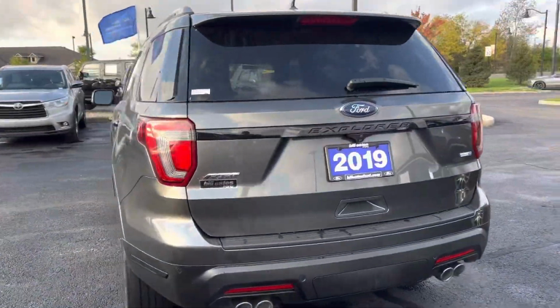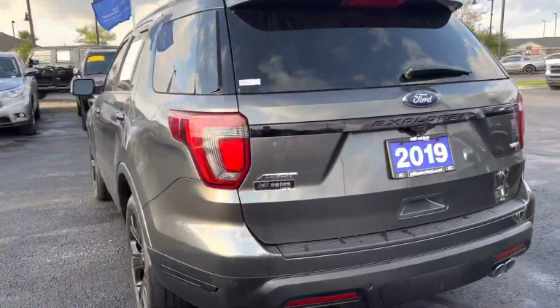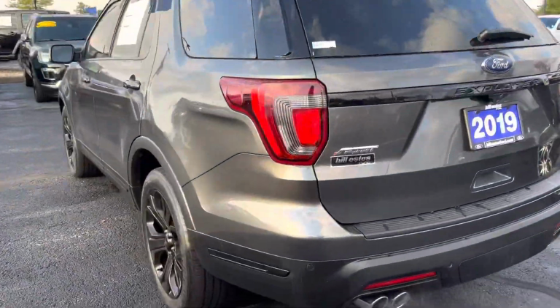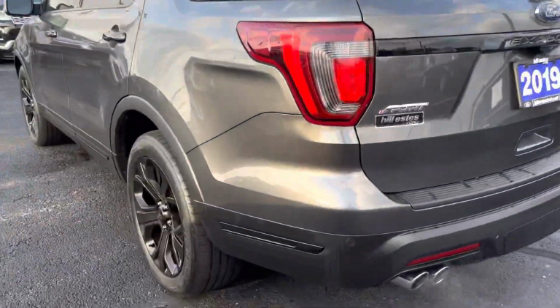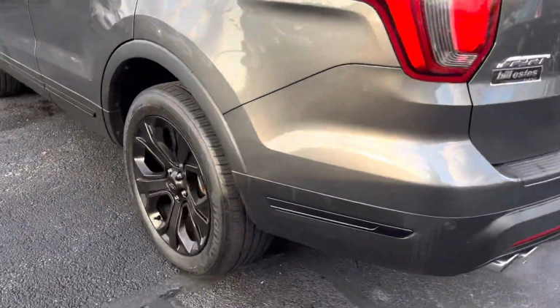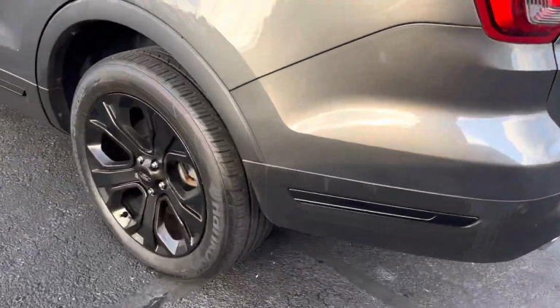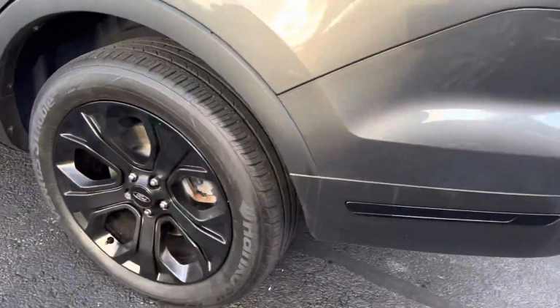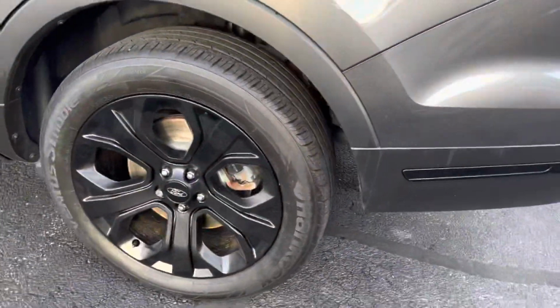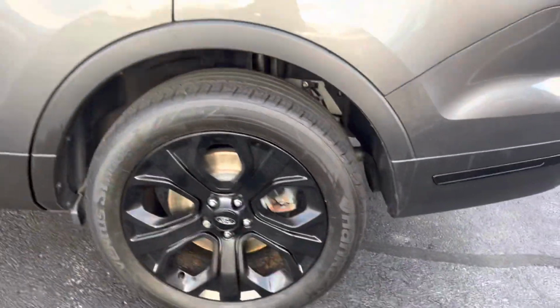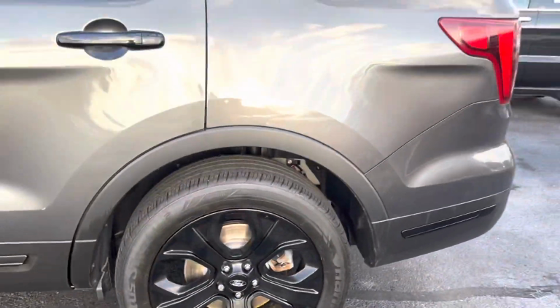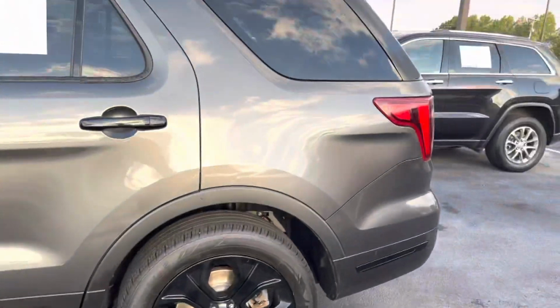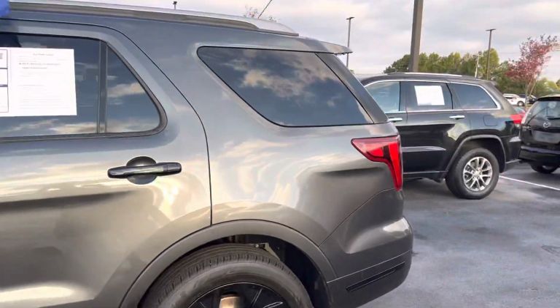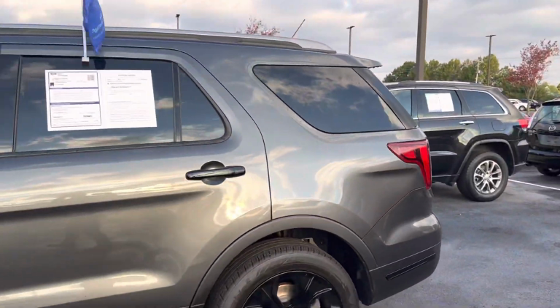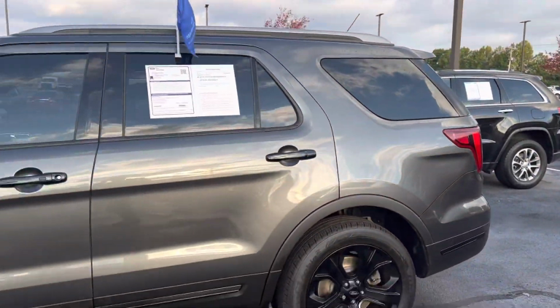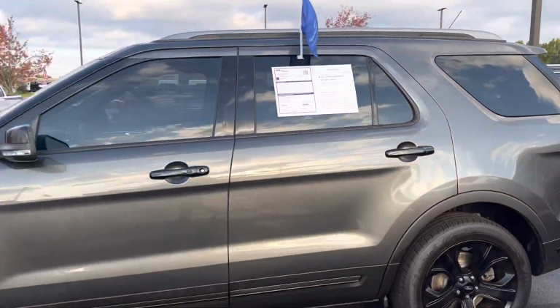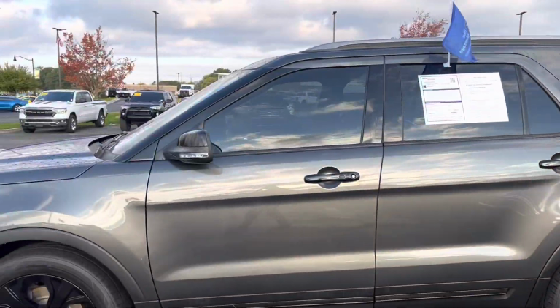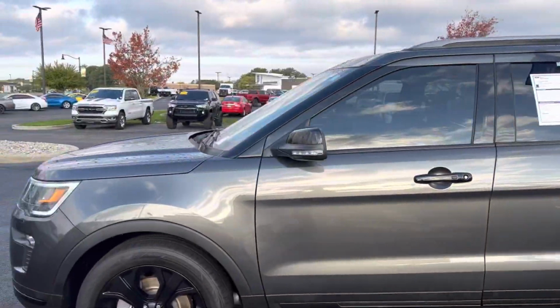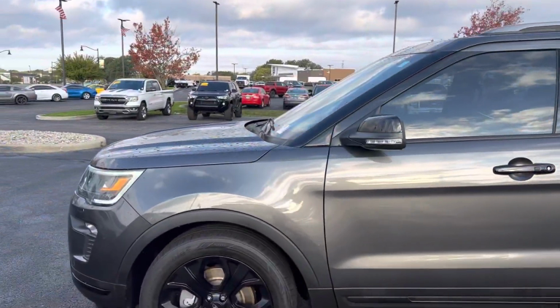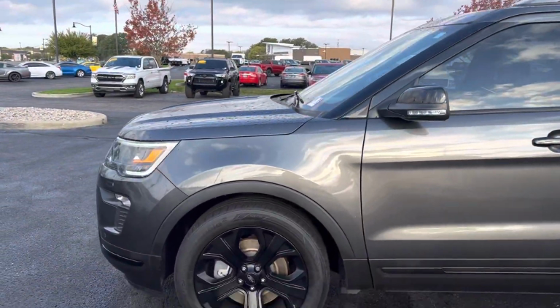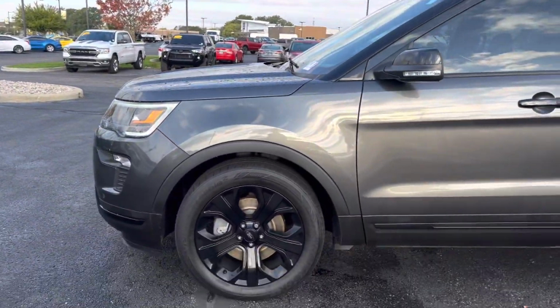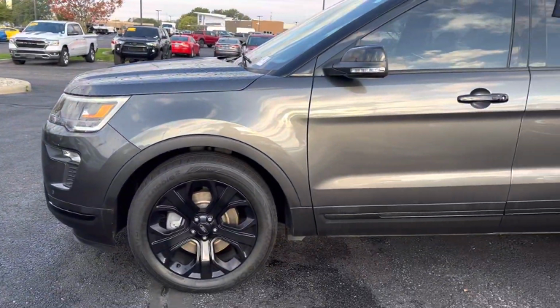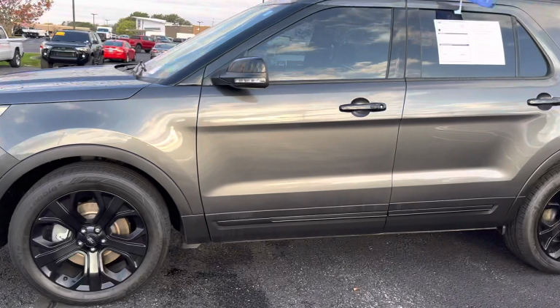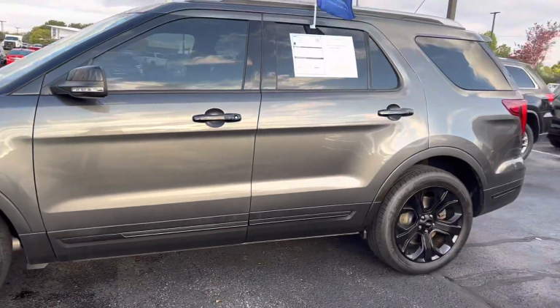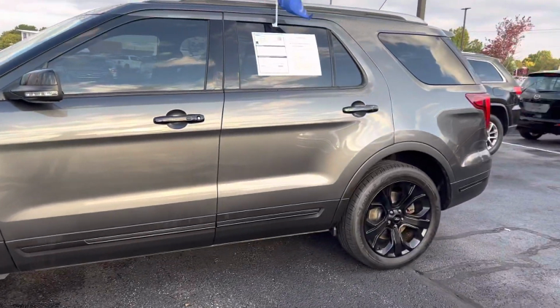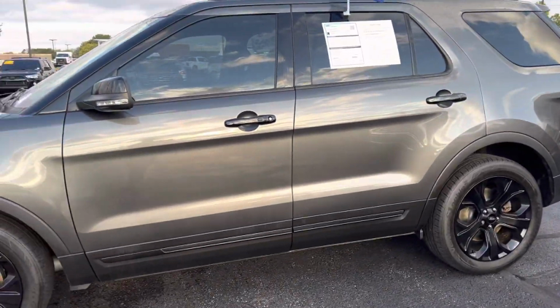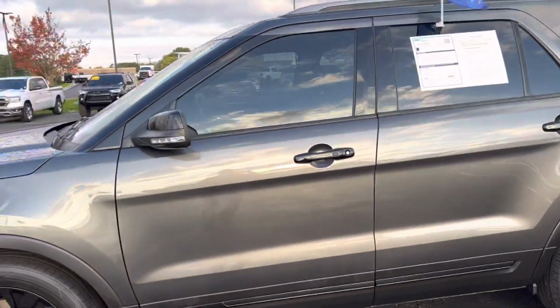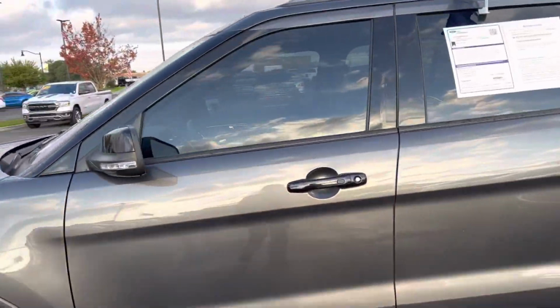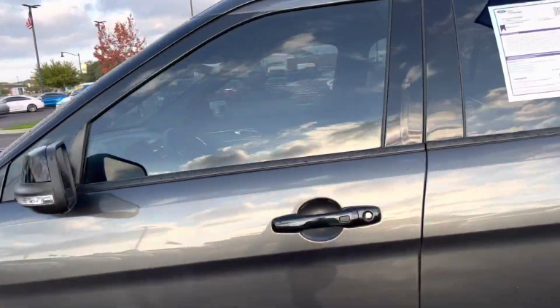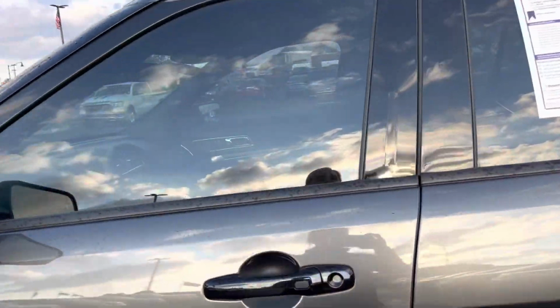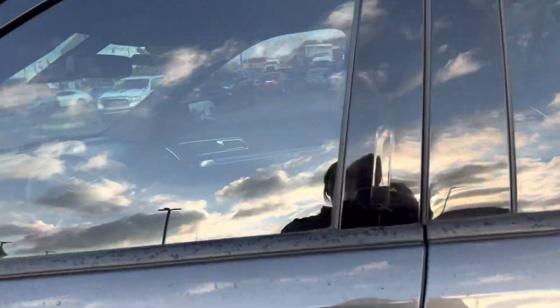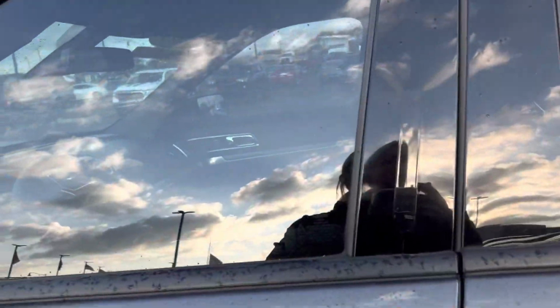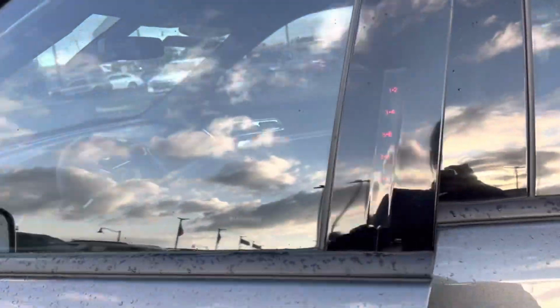This vehicle has 40,000 miles on it. It is blue certified, so that gets you your 90-day or 4,000-mile limited comprehensive warranty.